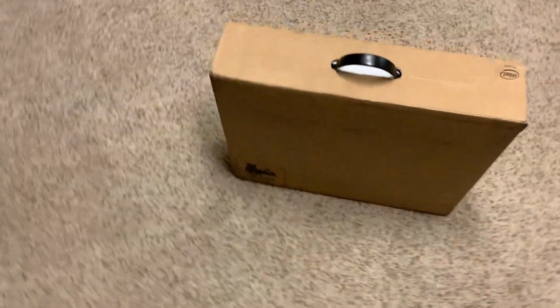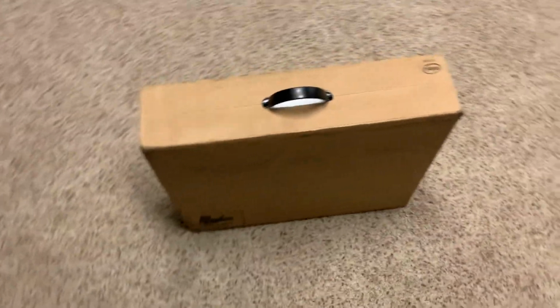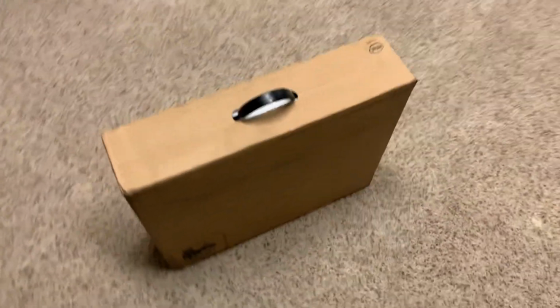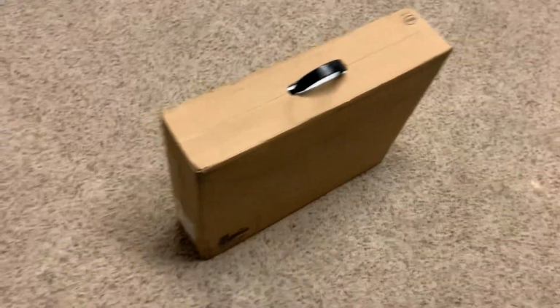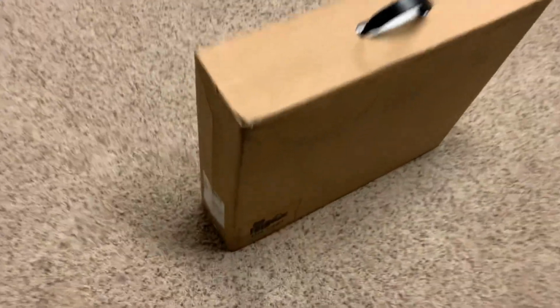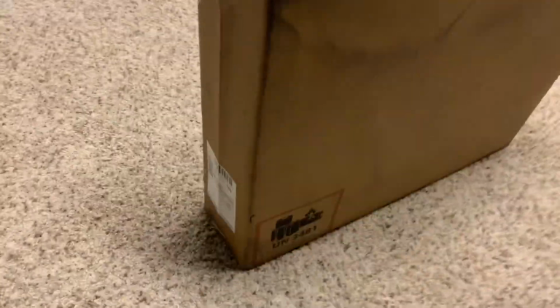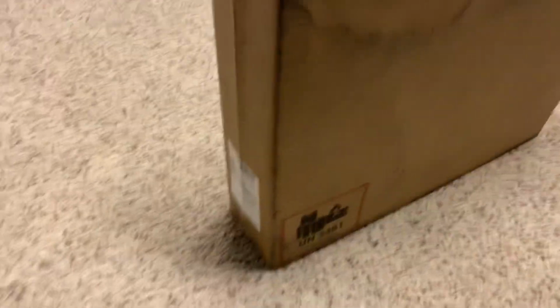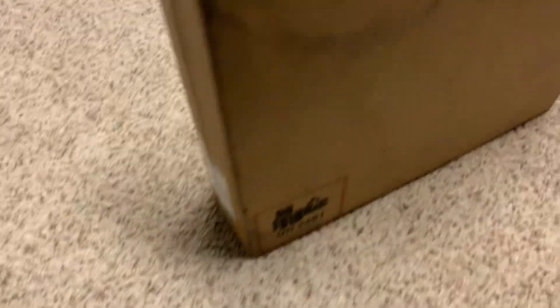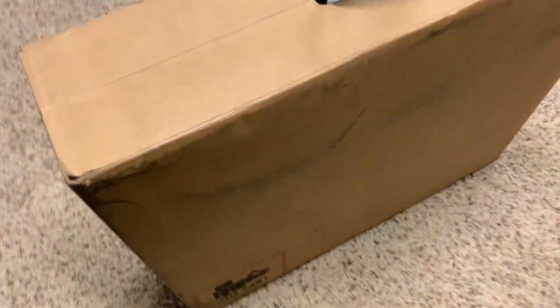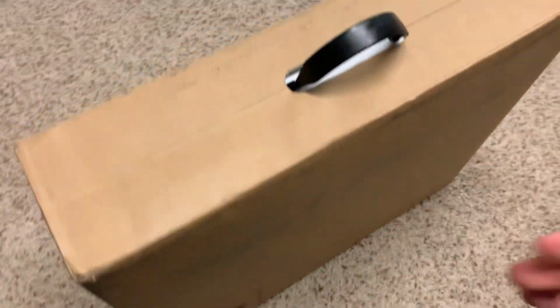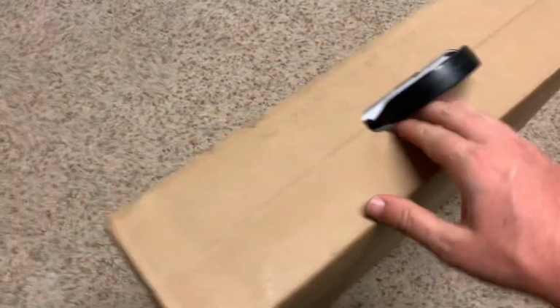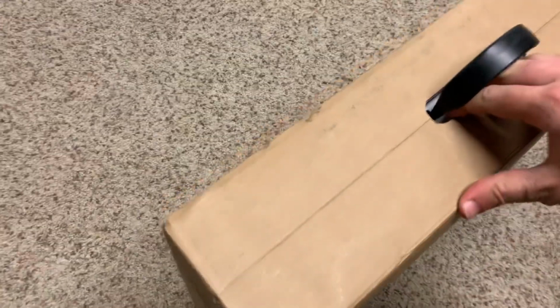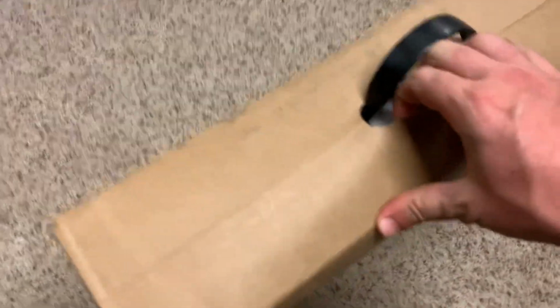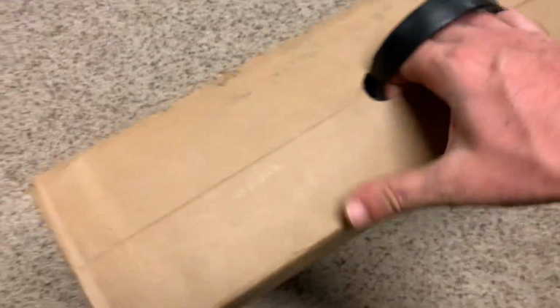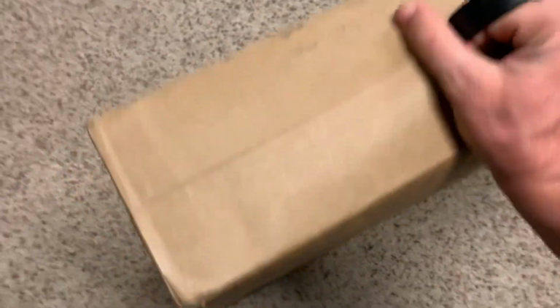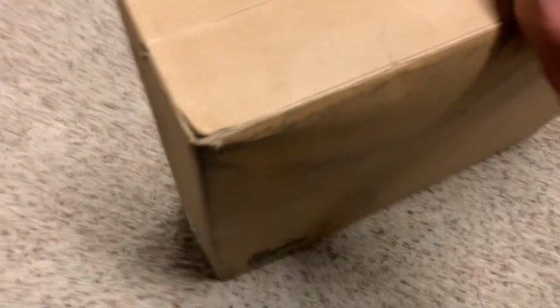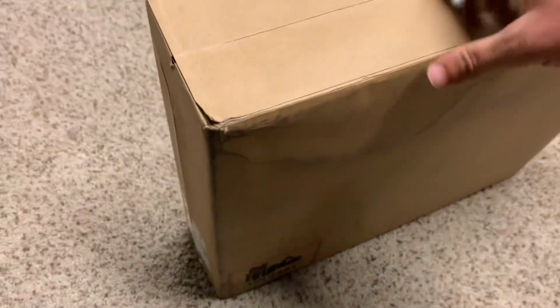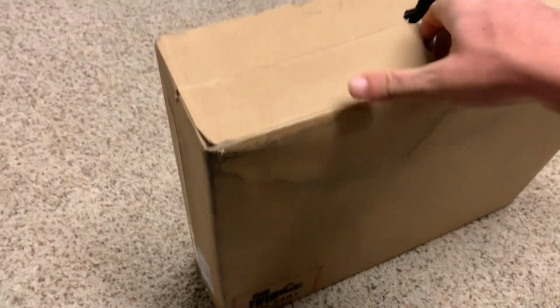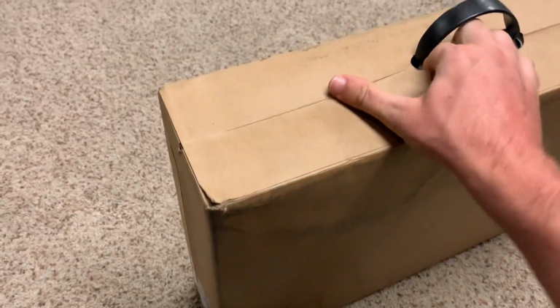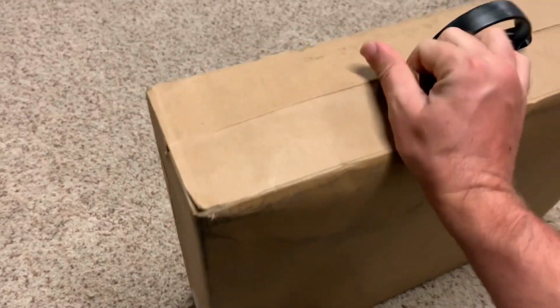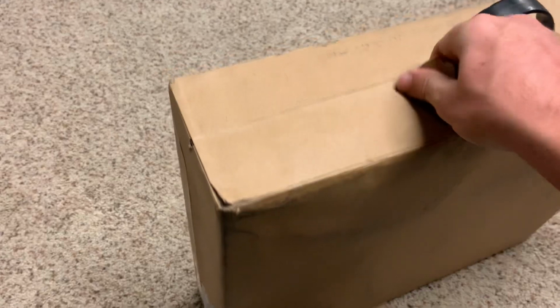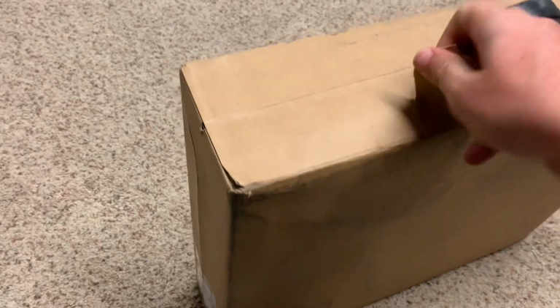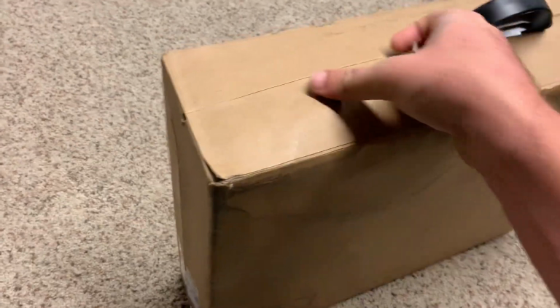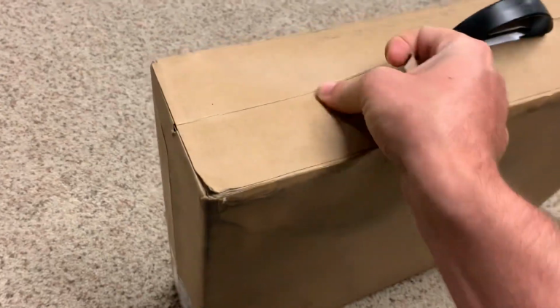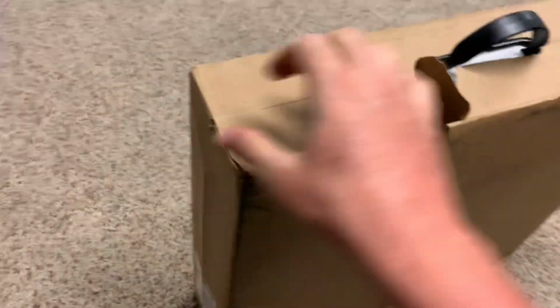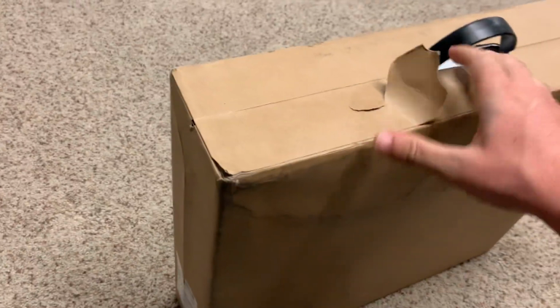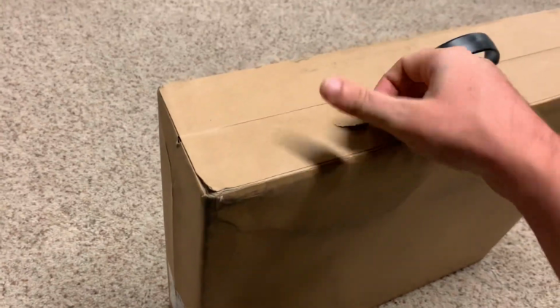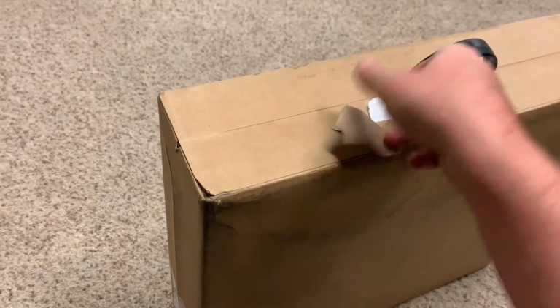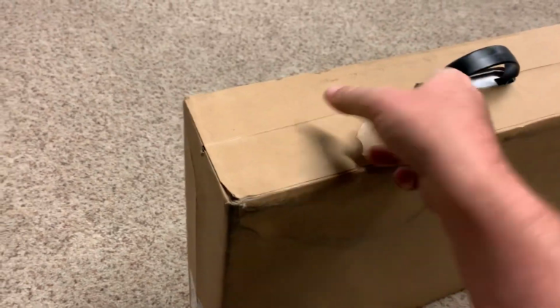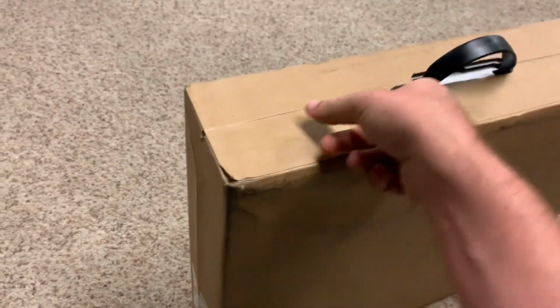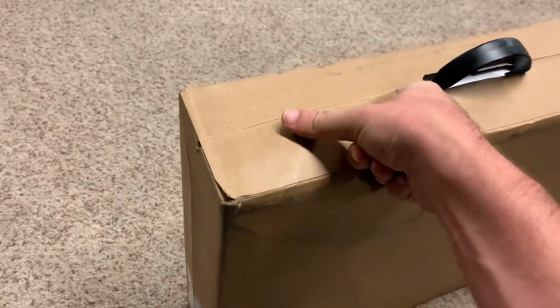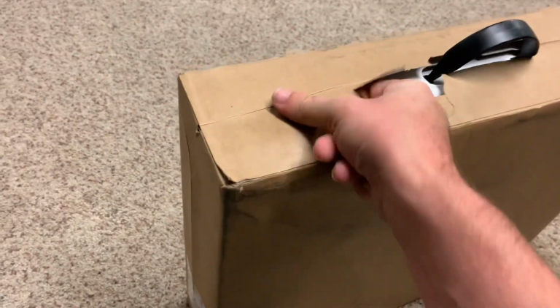The Alienware came in today — didn't take too long. I'm going to go ahead and do another unboxing. It's the Alienware M17 R2.